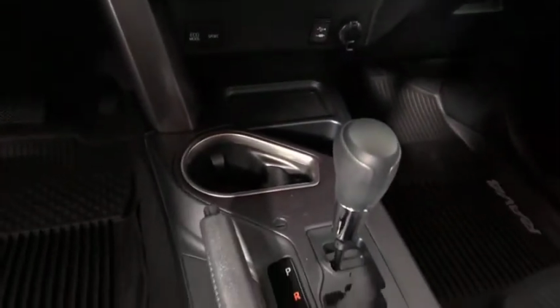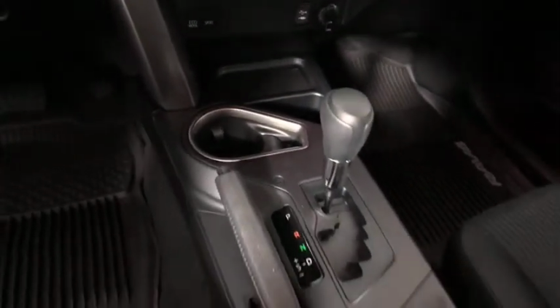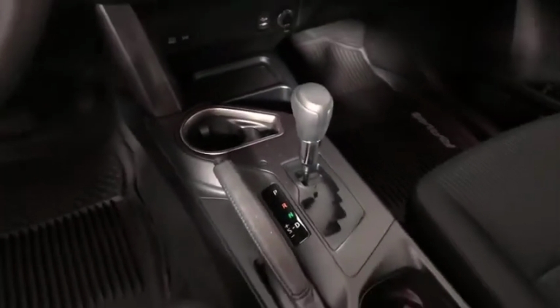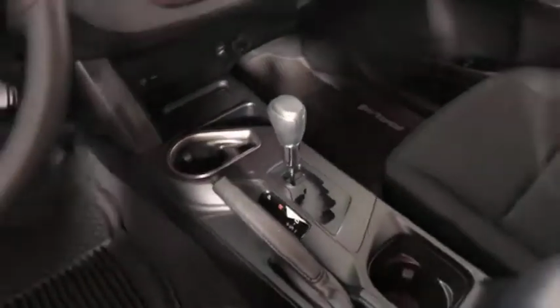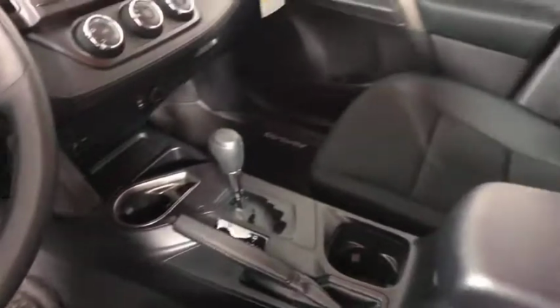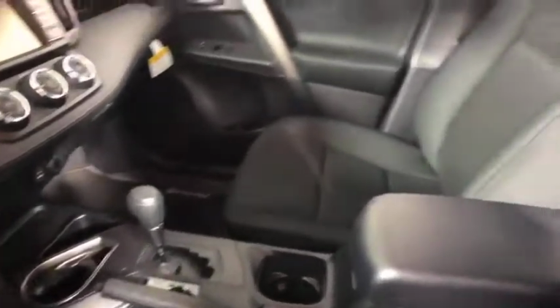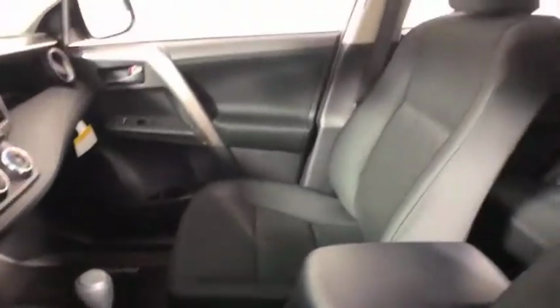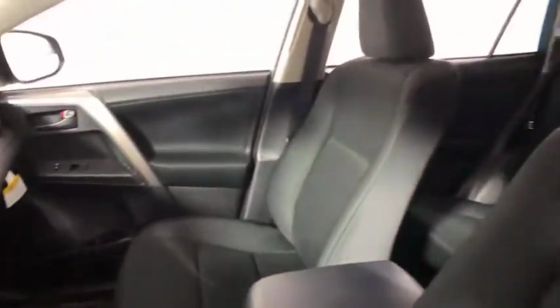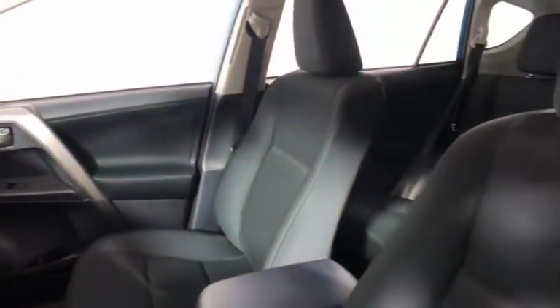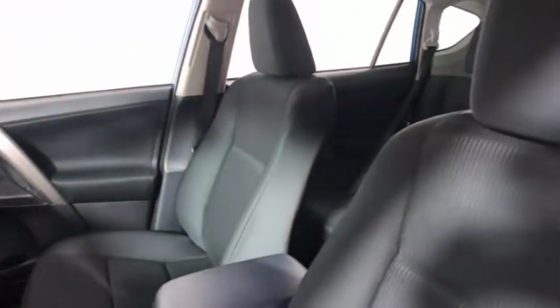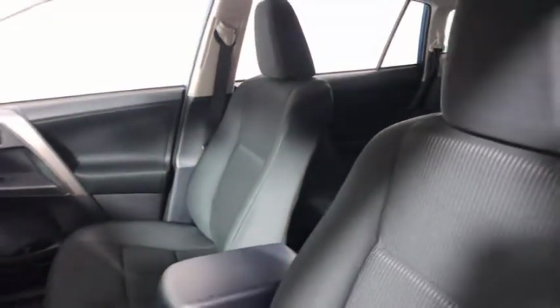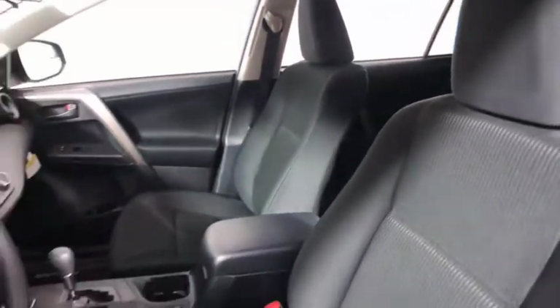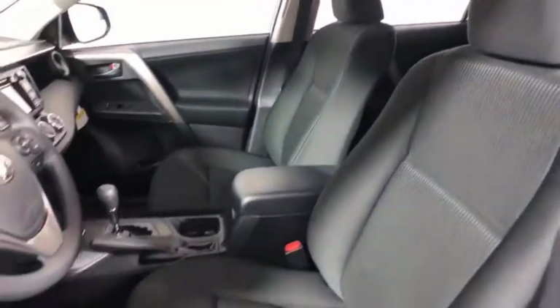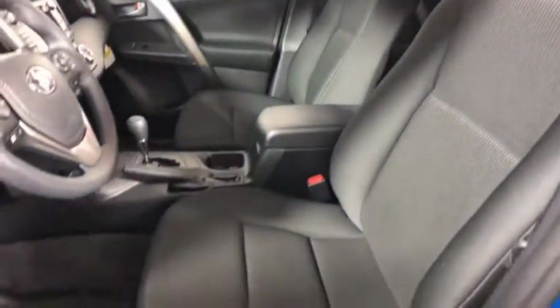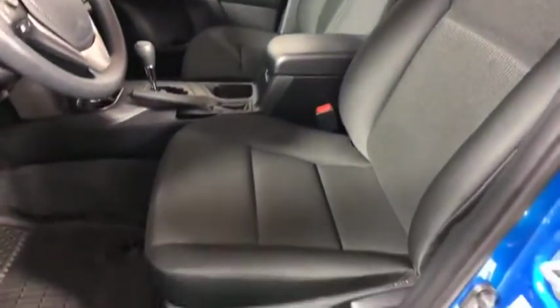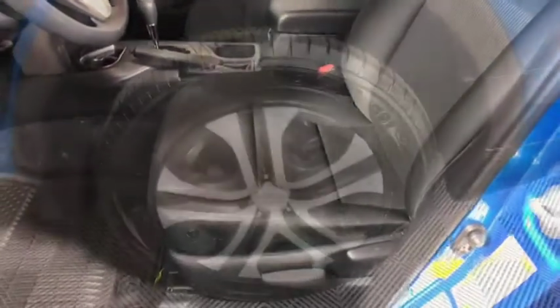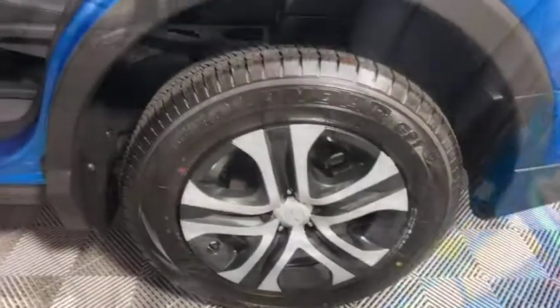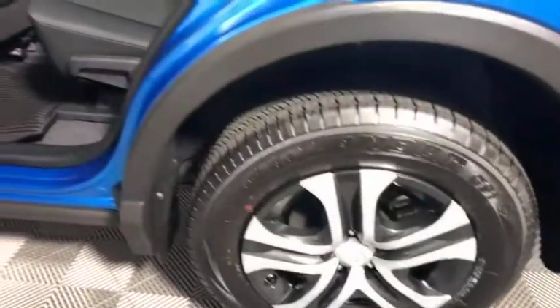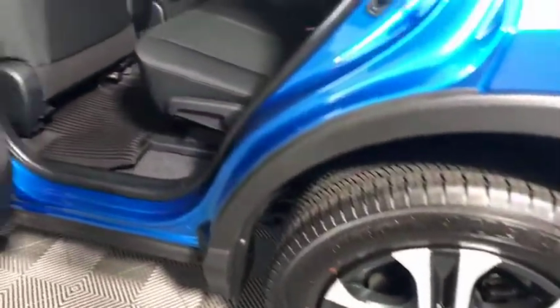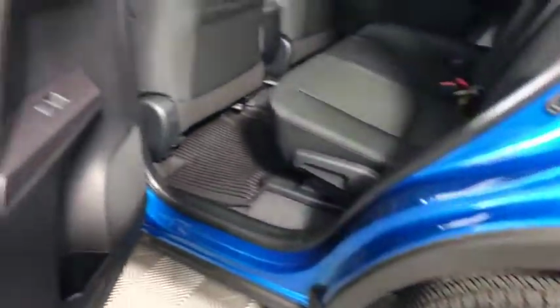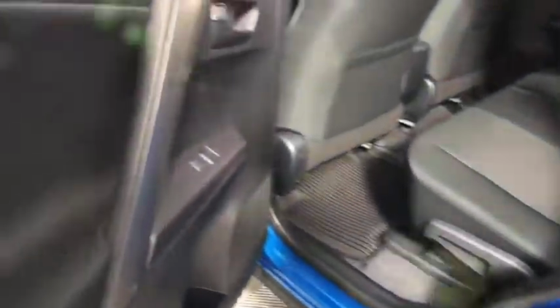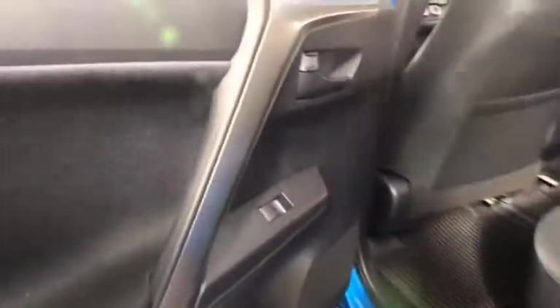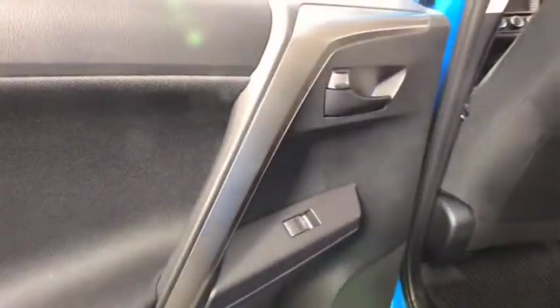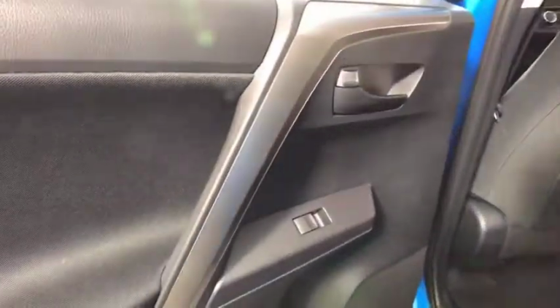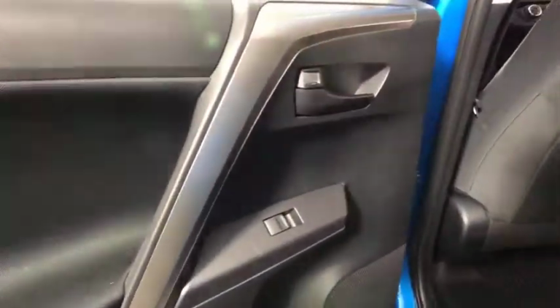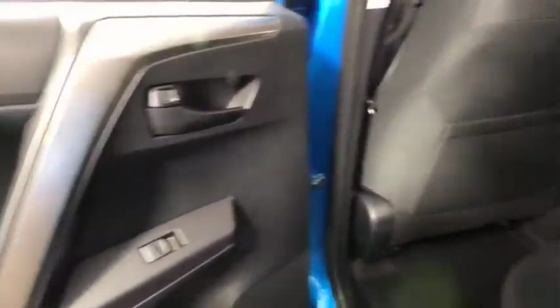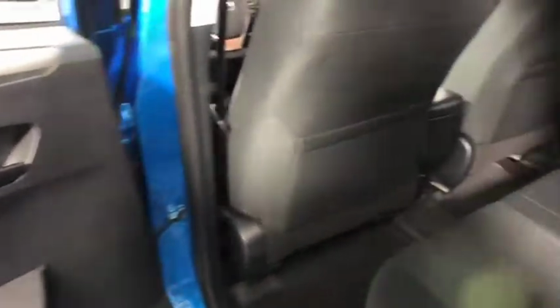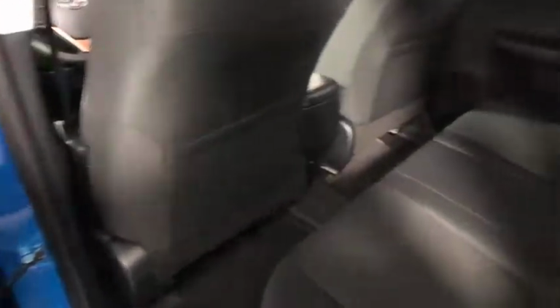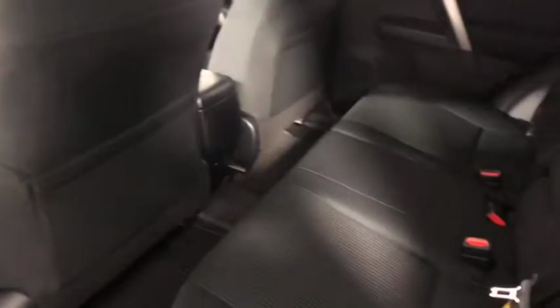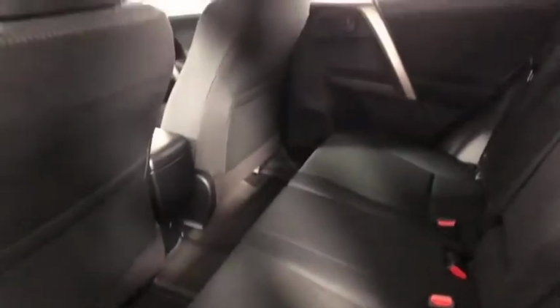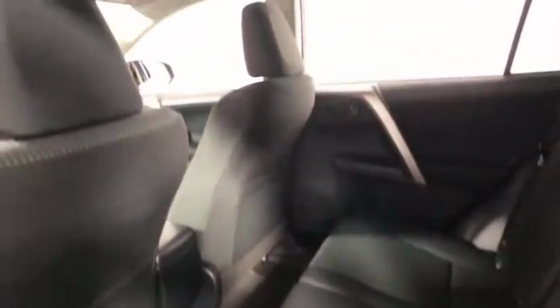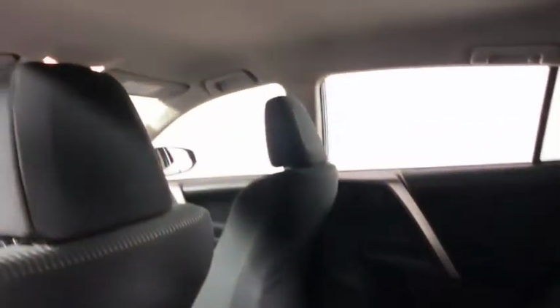Traction control, dual airbags, power steering, four-wheel disc brakes, electronic stability control, CD player, power windows, rear window defroster, trip computer, brake assist, overhead console.